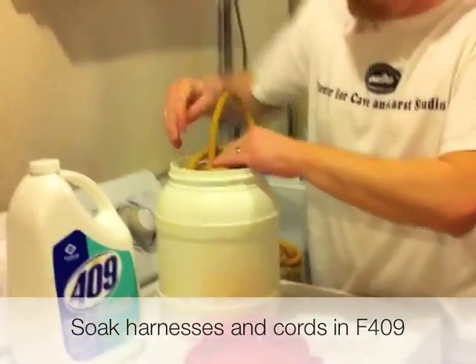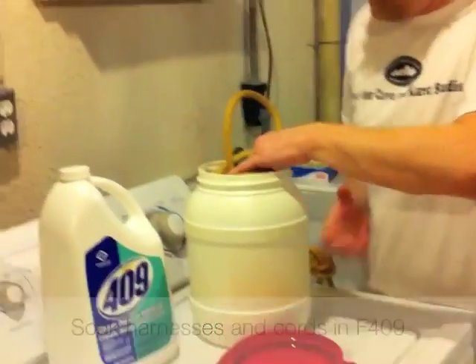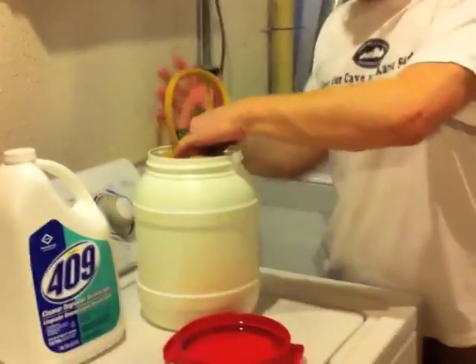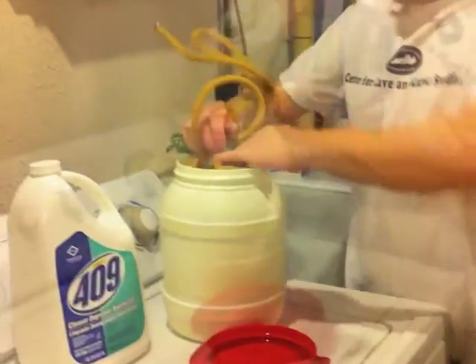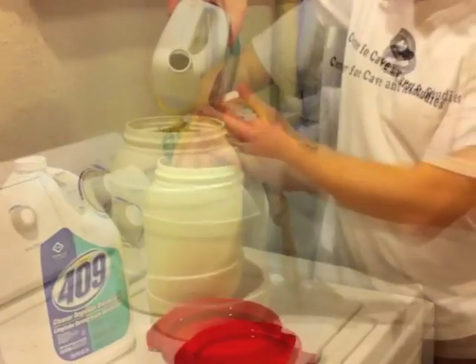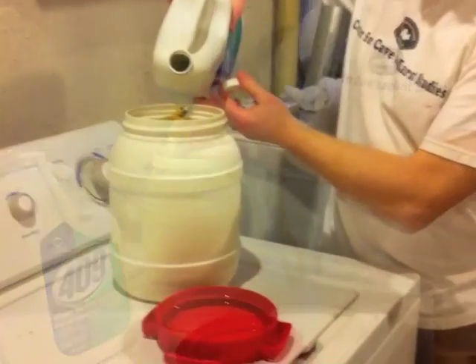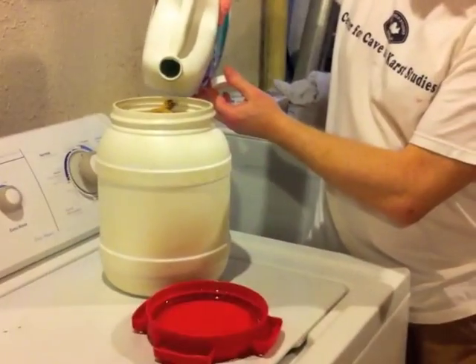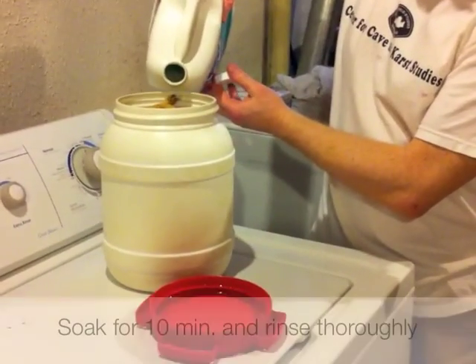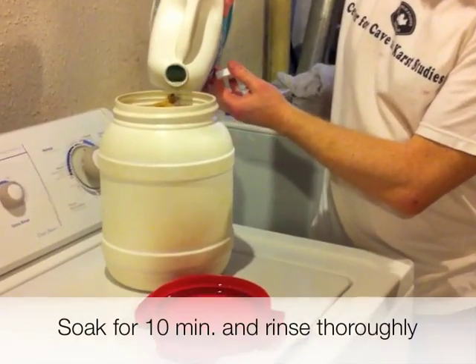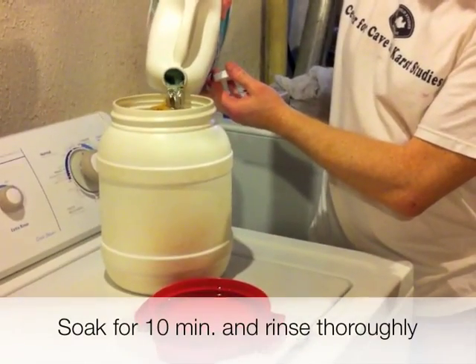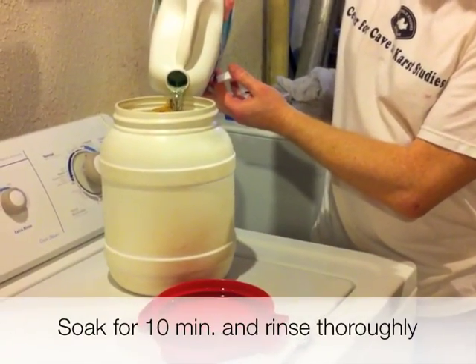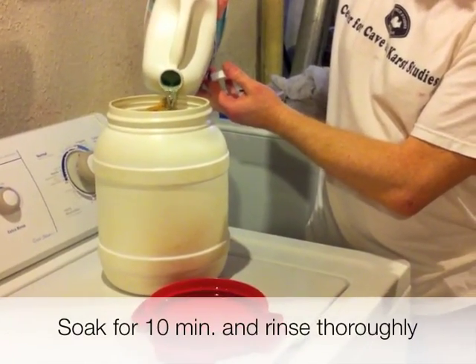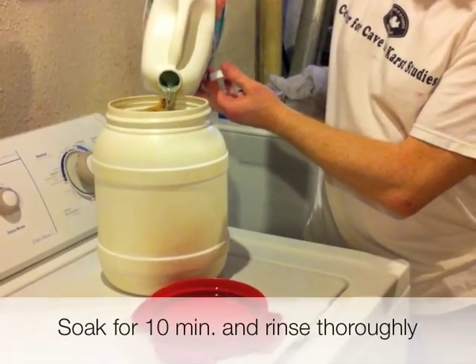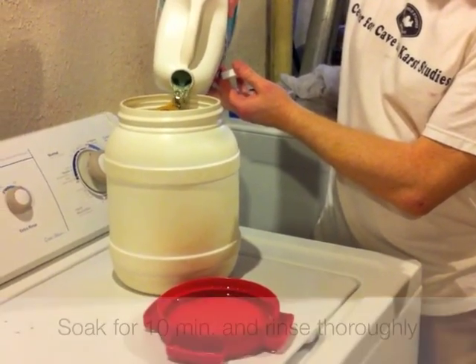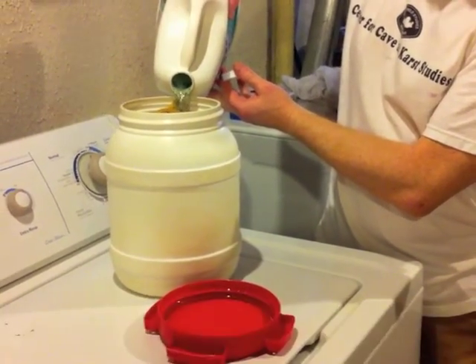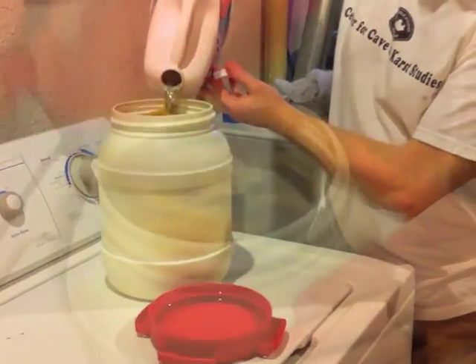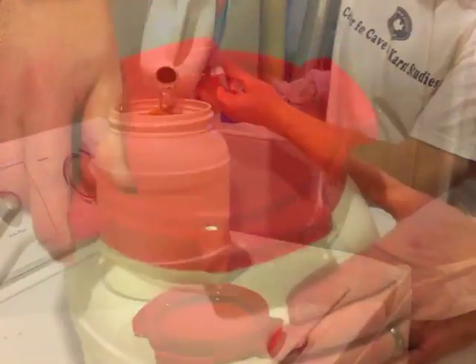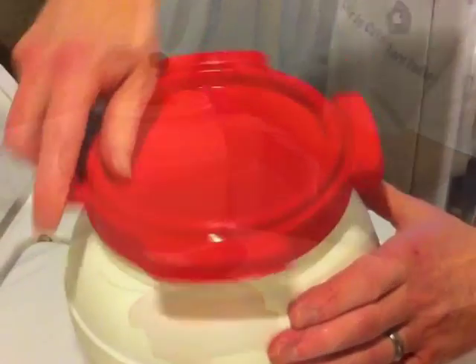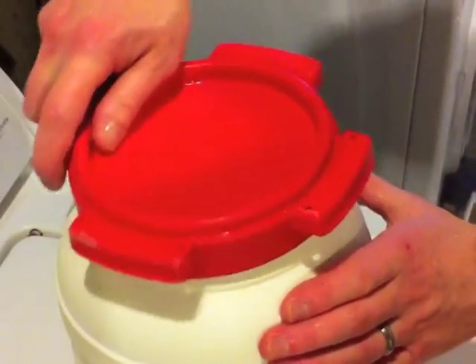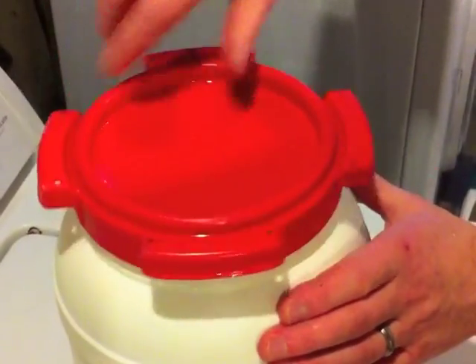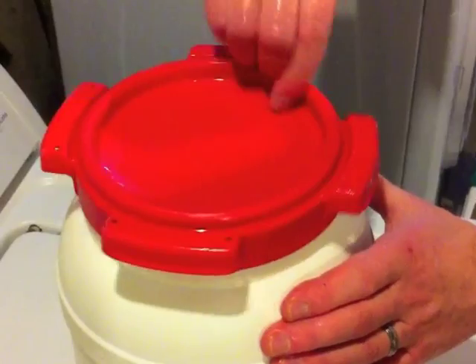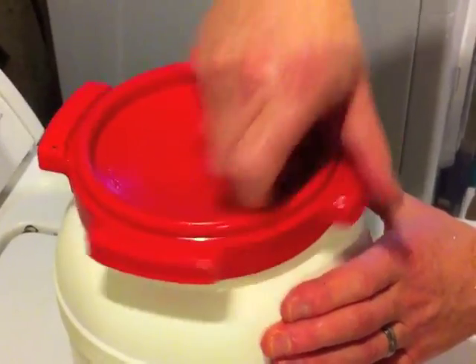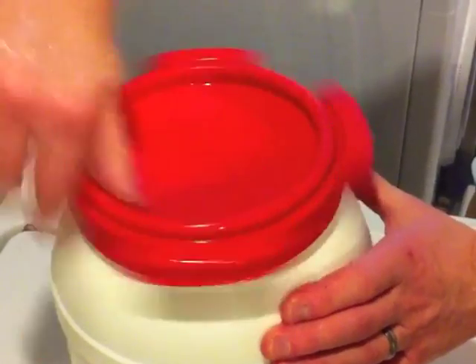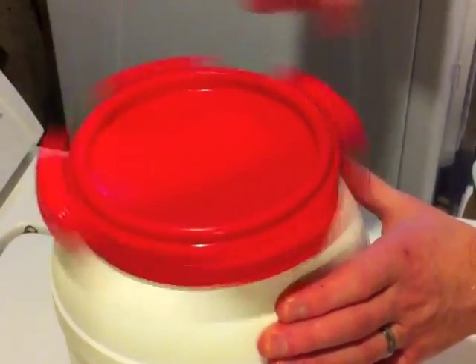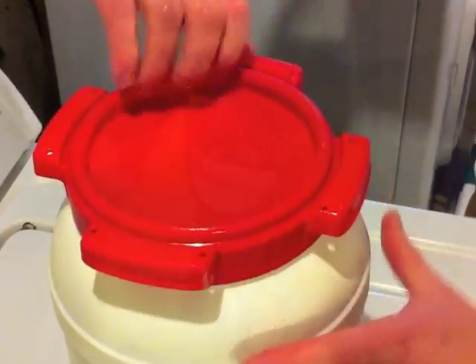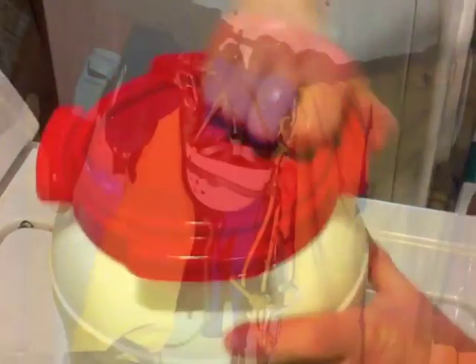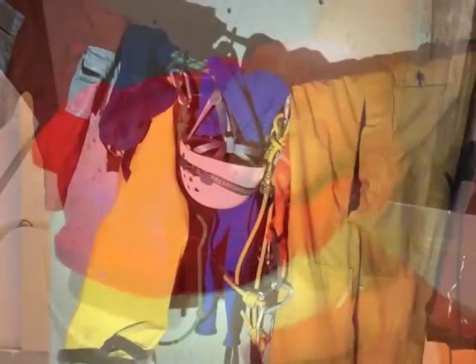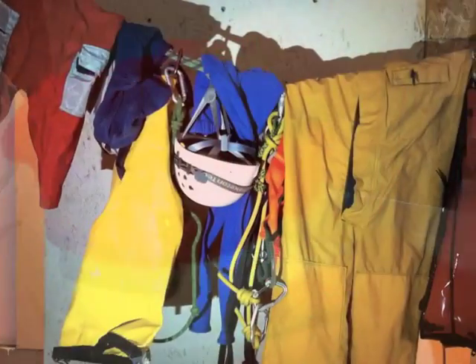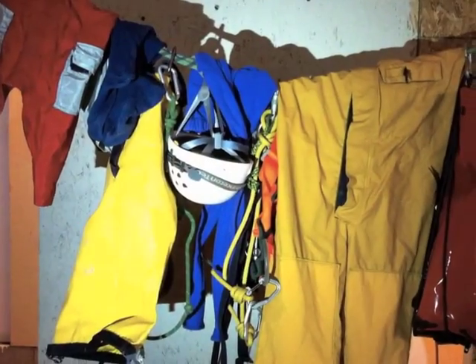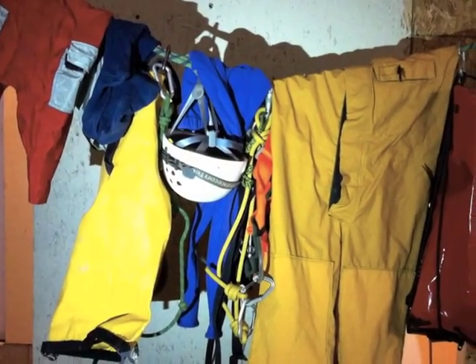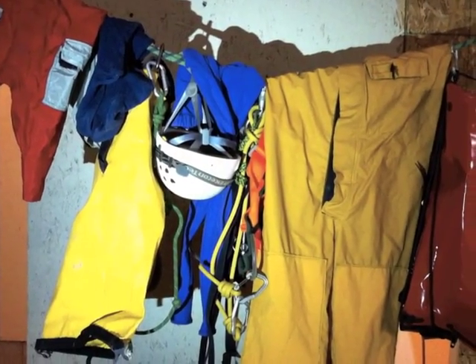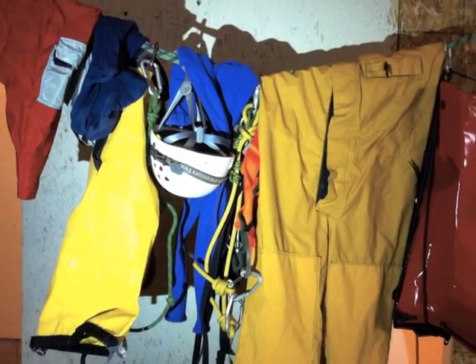Harnesses, foot loops, webbing, etc. can be placed in a drain drum and covered with Formula 409. Thoroughly rinse all equipment and hang to dry after it has soaked for 10 minutes.